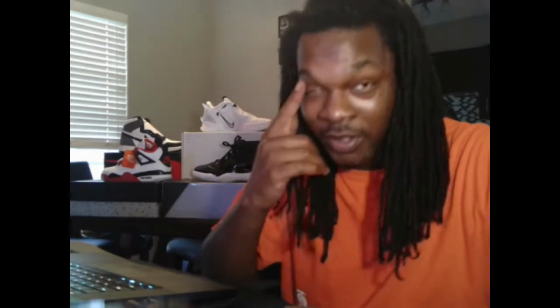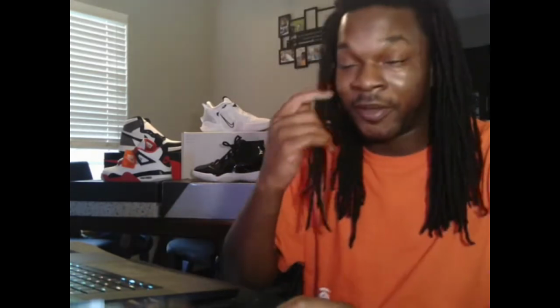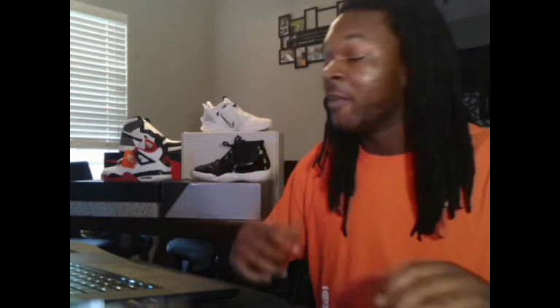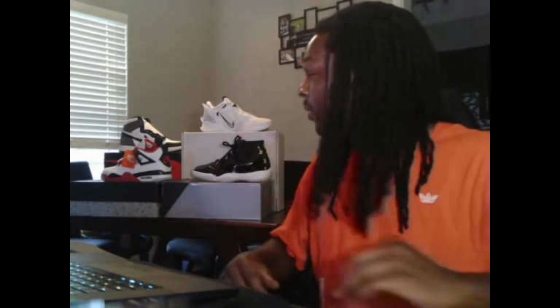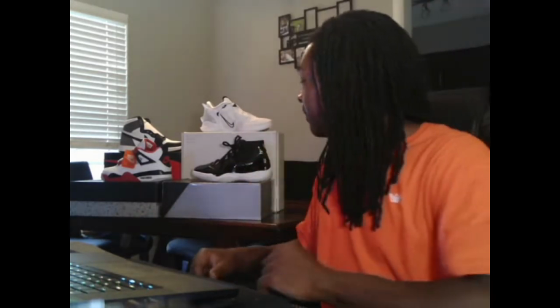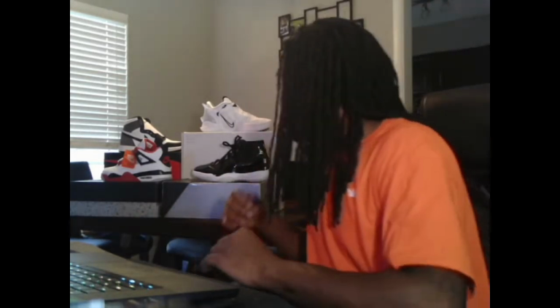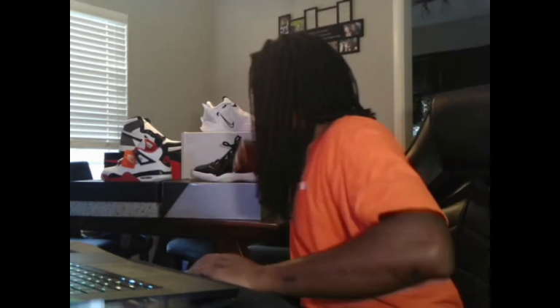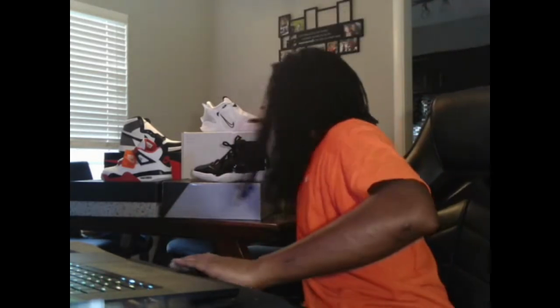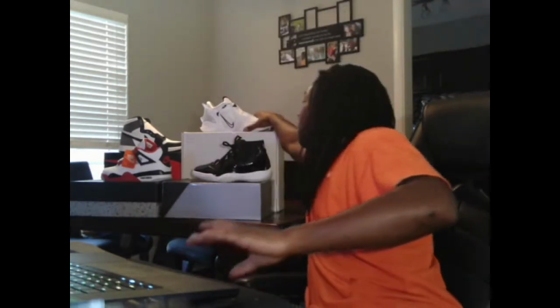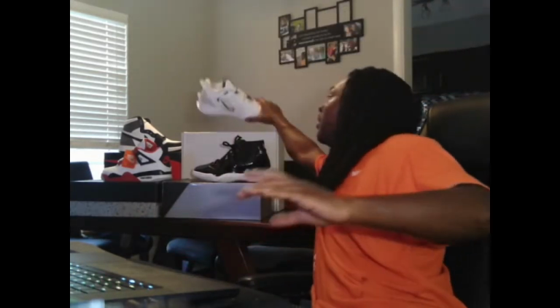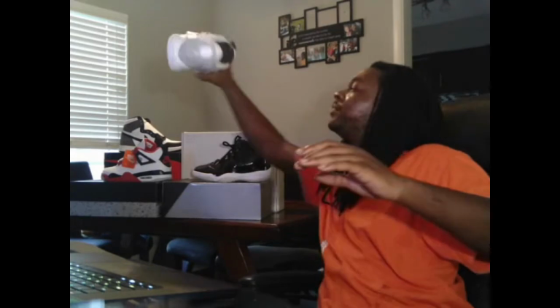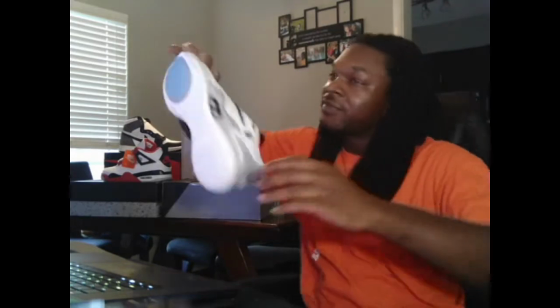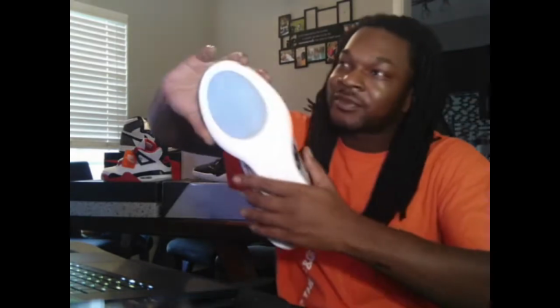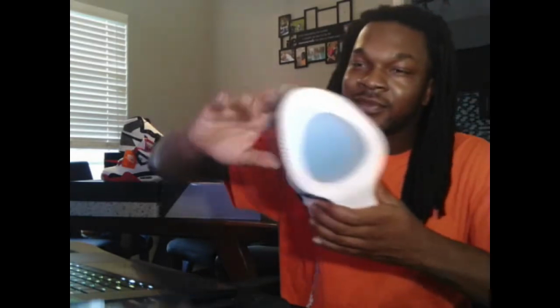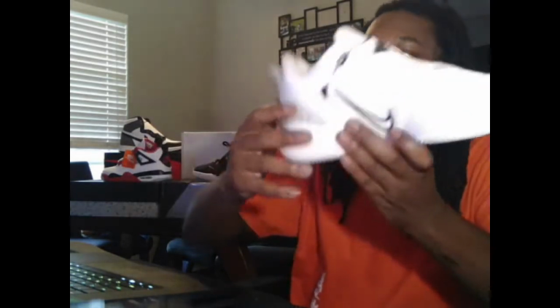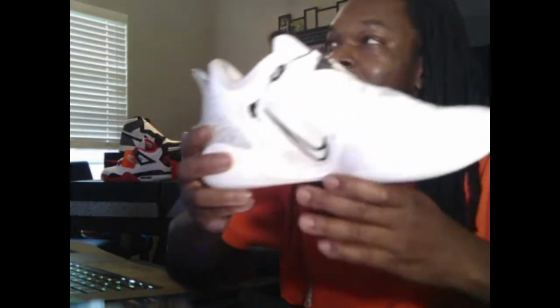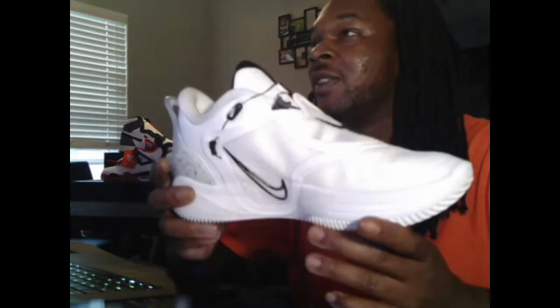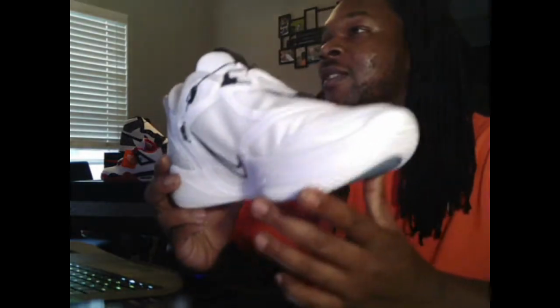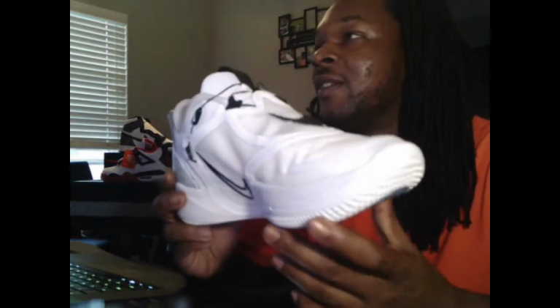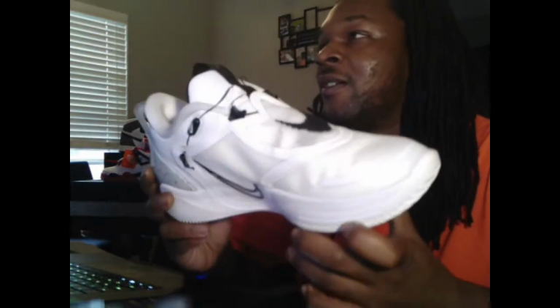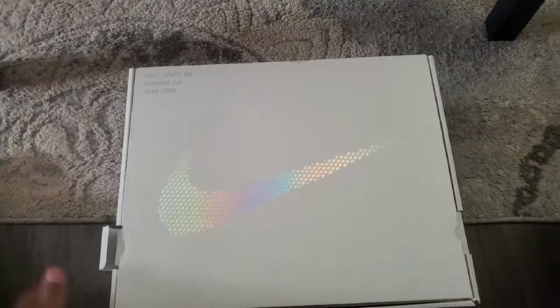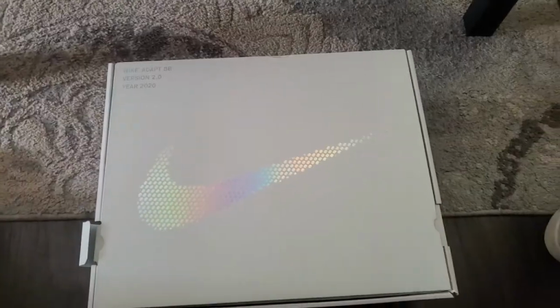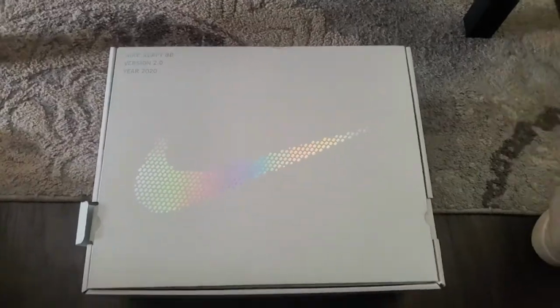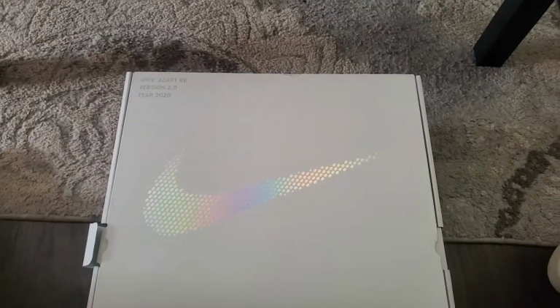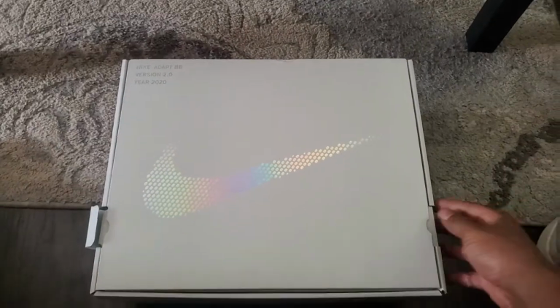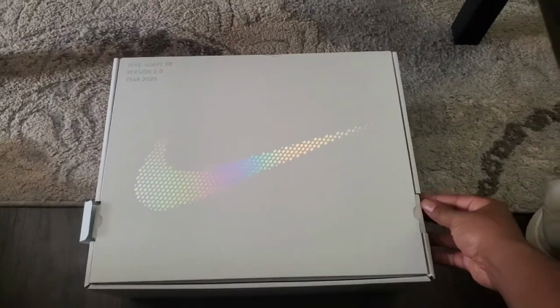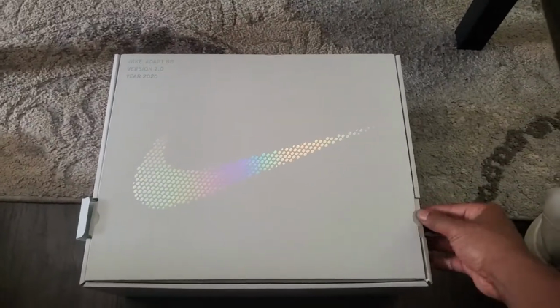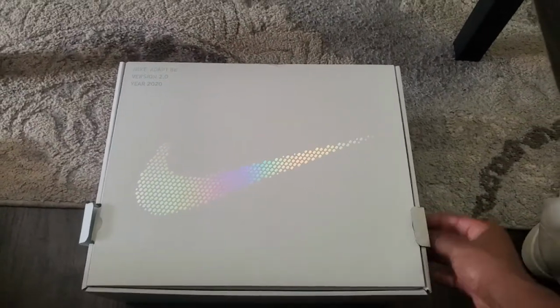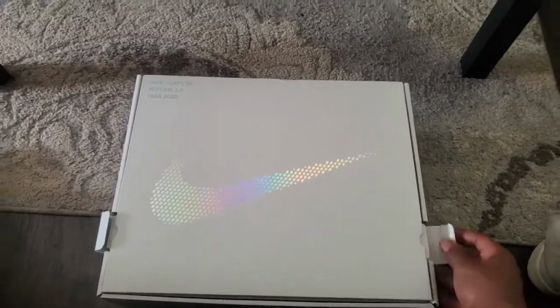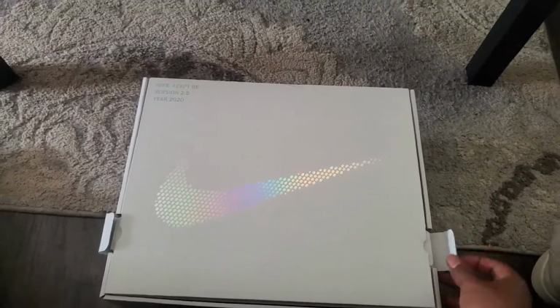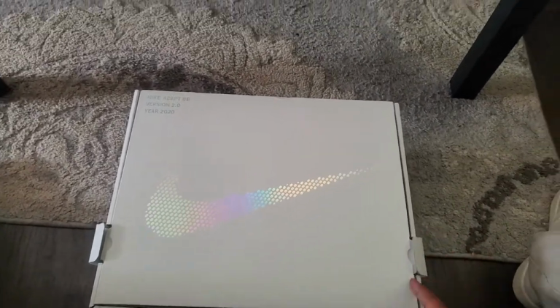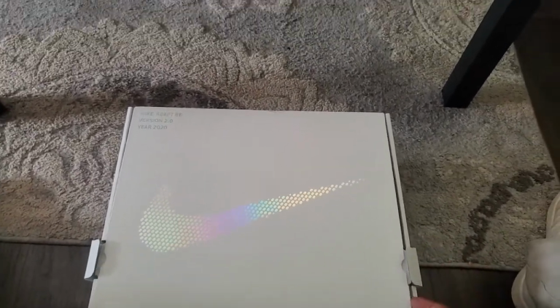Anyway, I picked these up as well — these are the Nike White Cement Adapt BB 2.0.